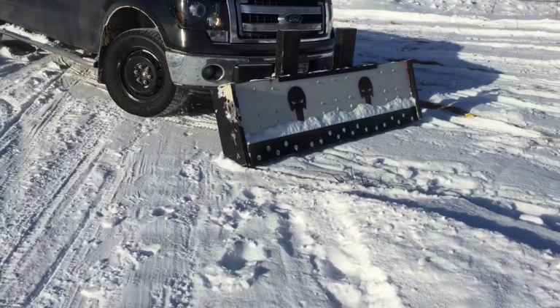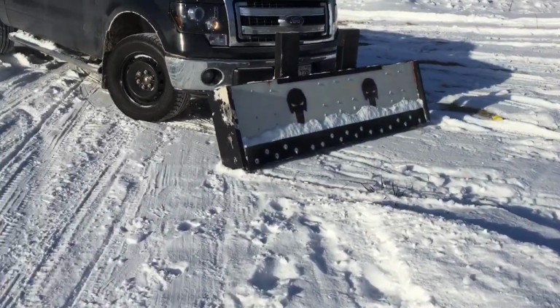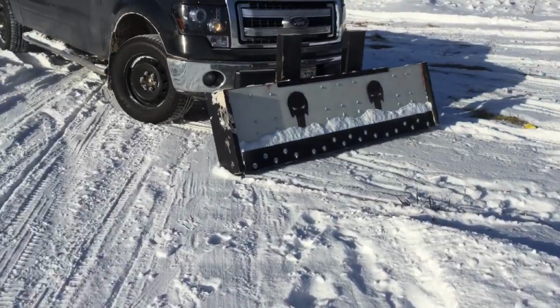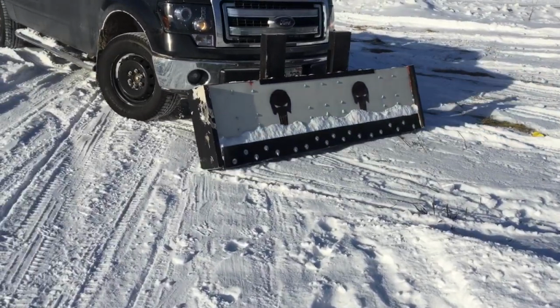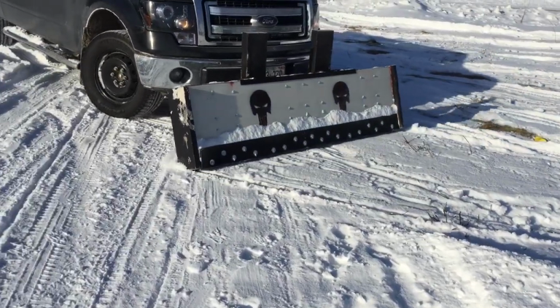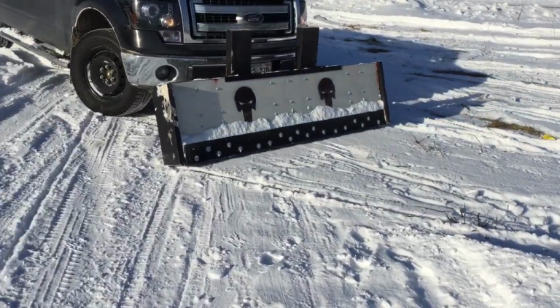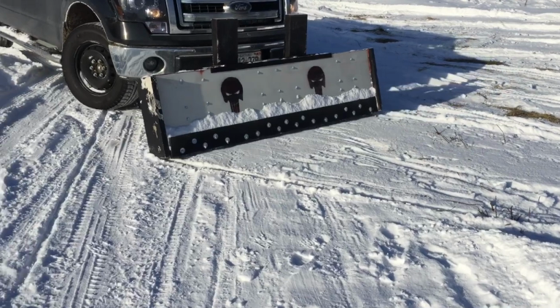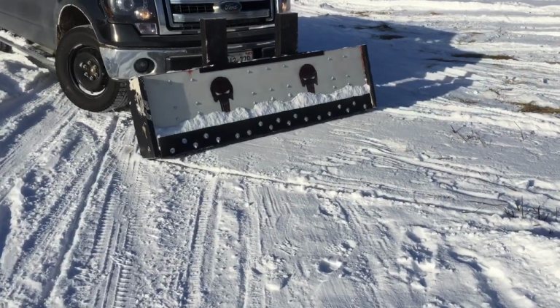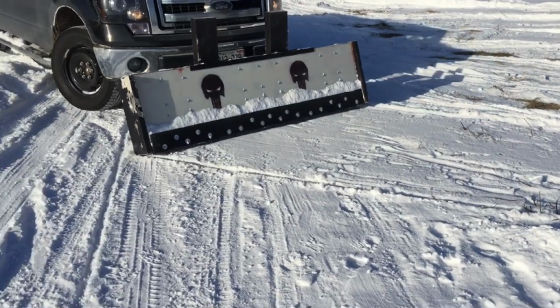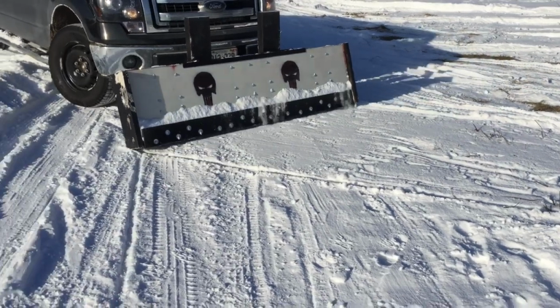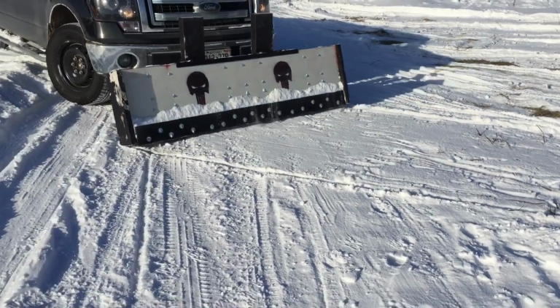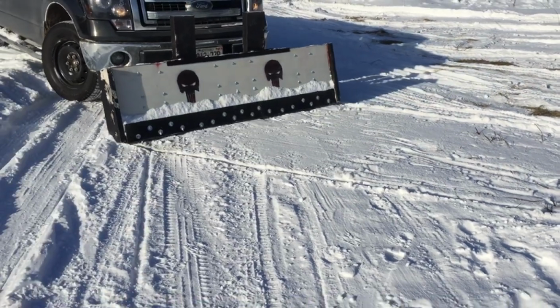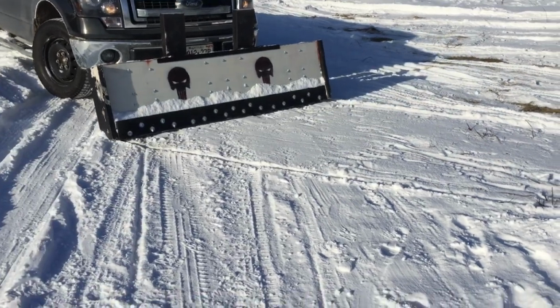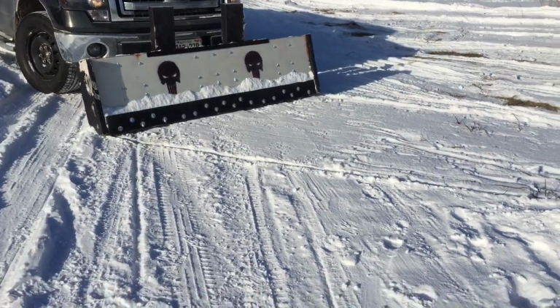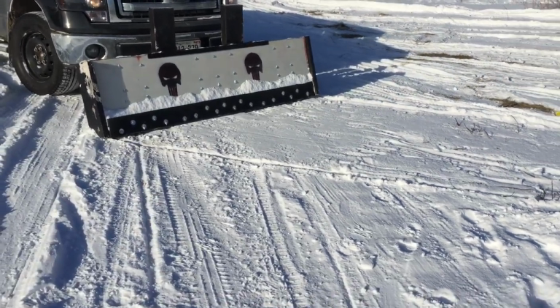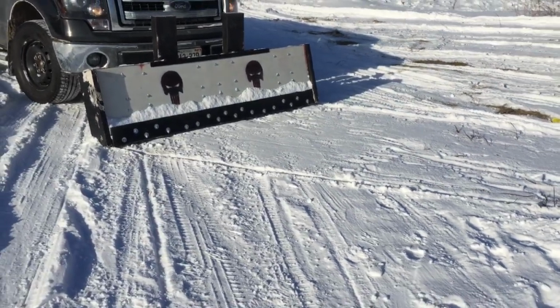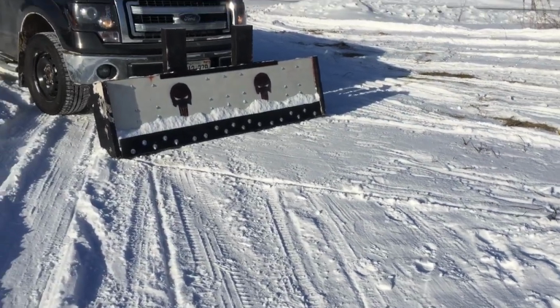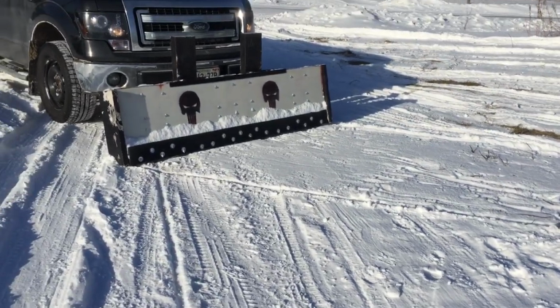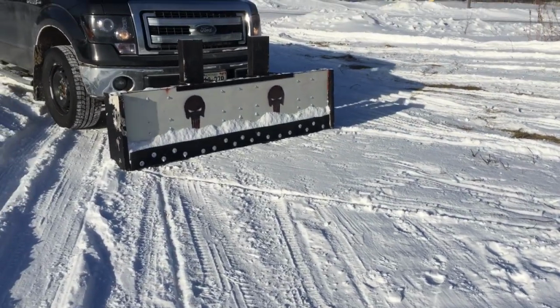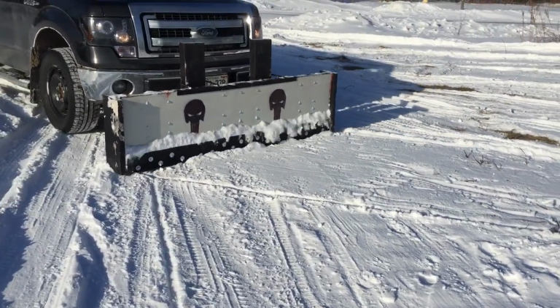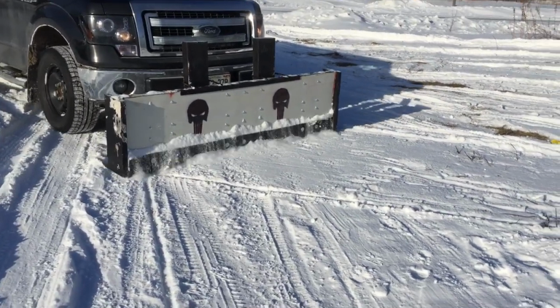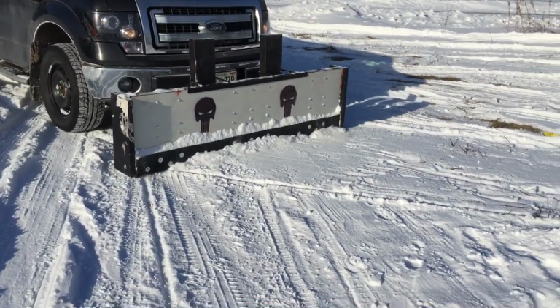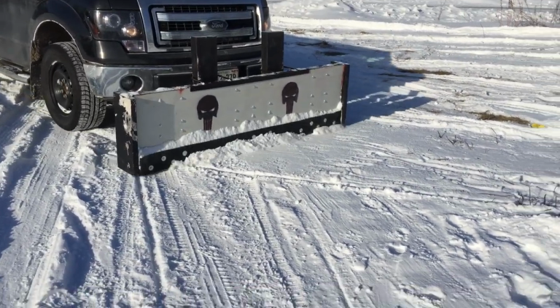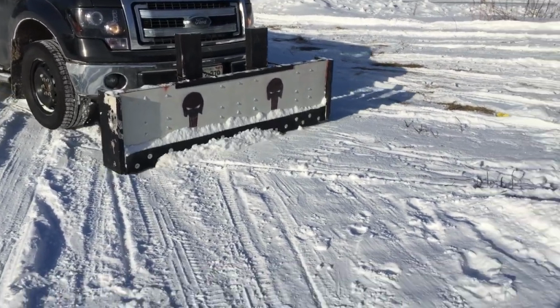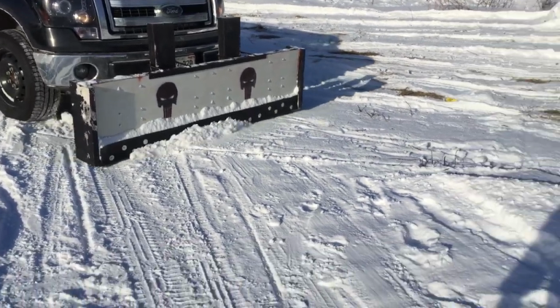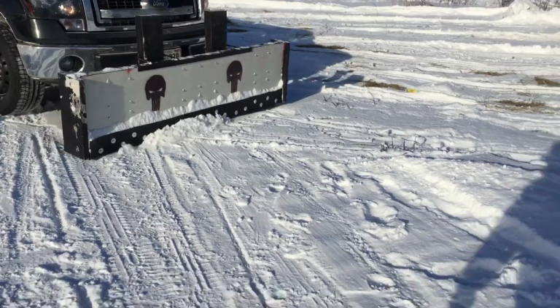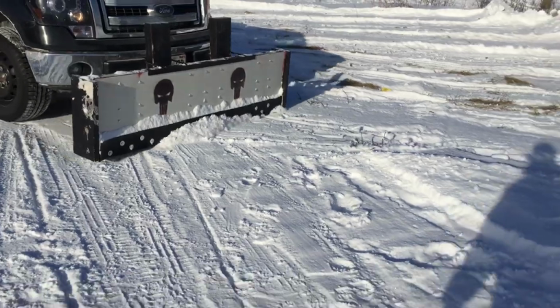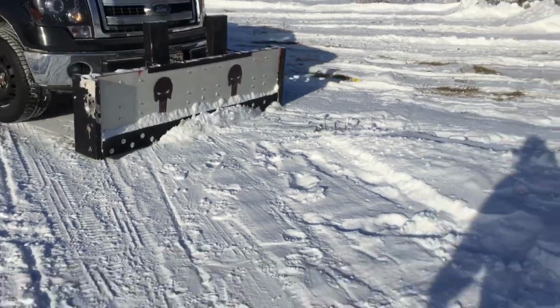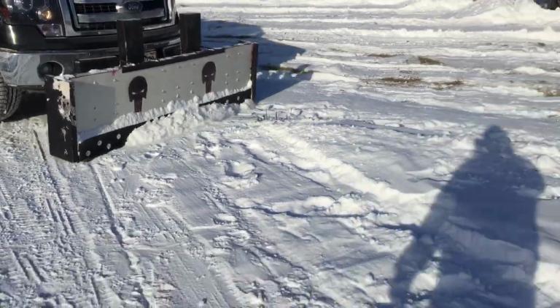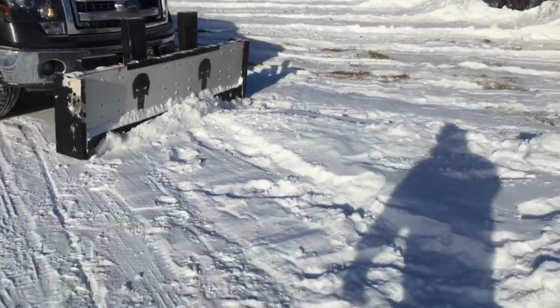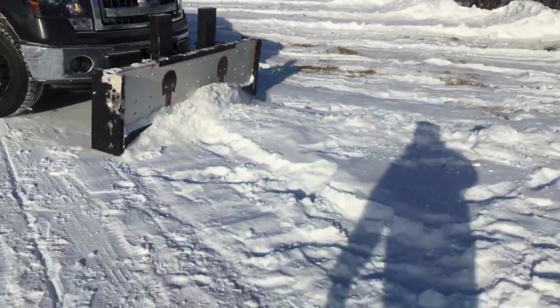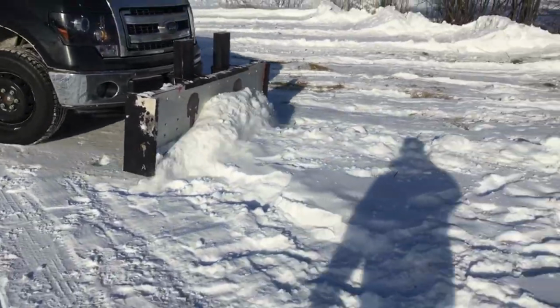I said it doesn't really matter — it's gotta be tested. This is the very first official heavy test of the plow, and so far it's doing good.